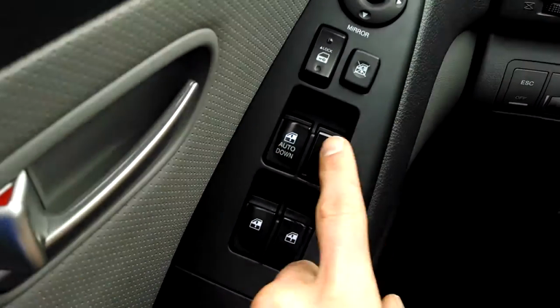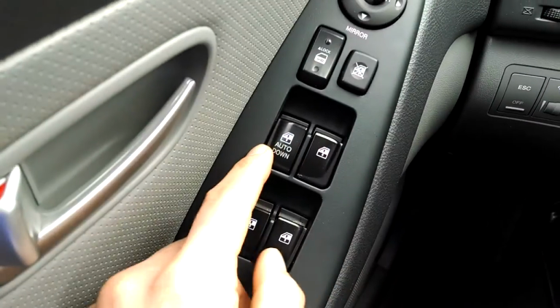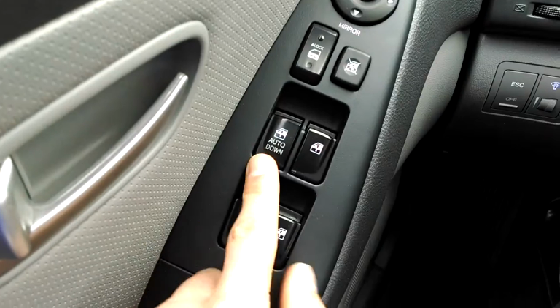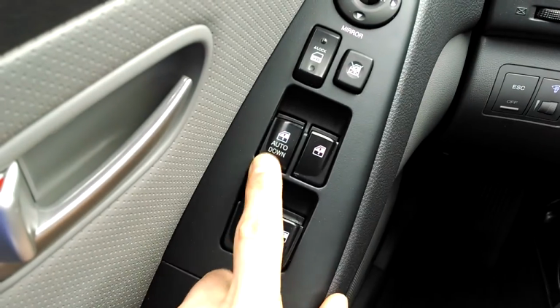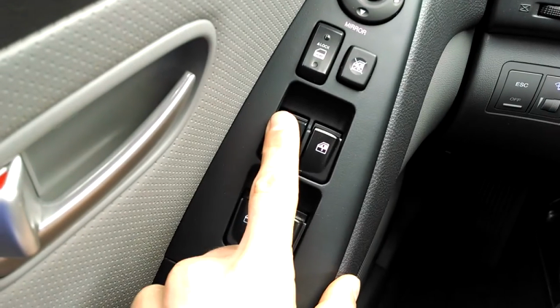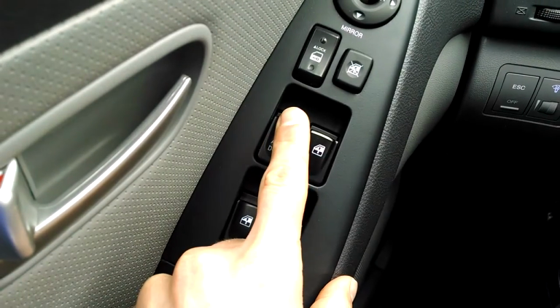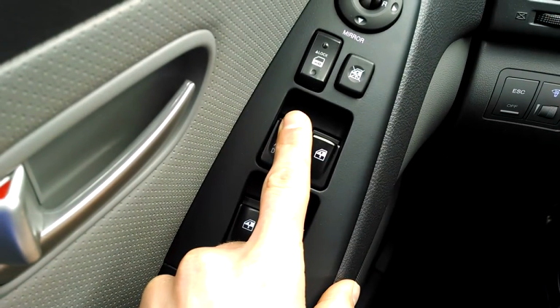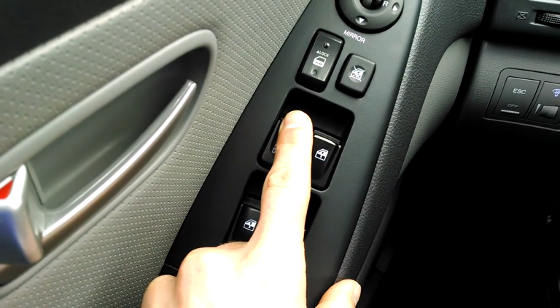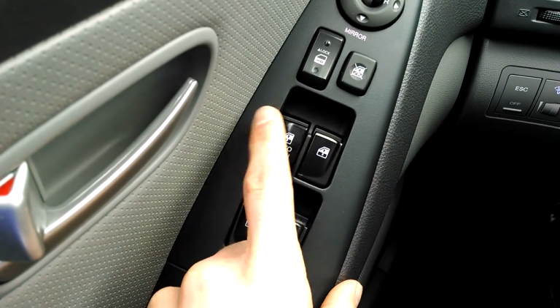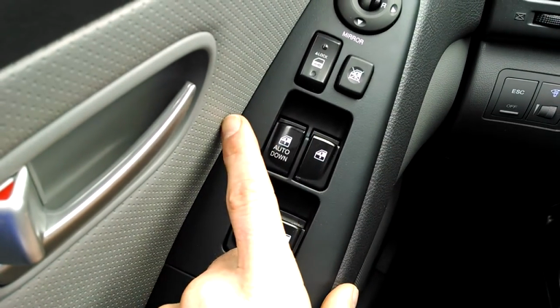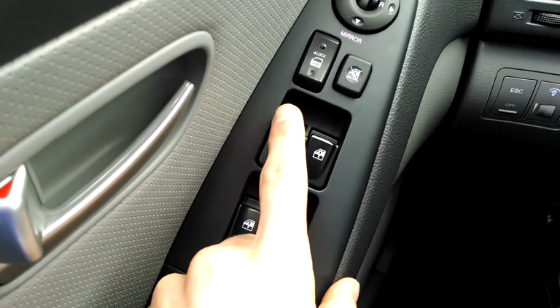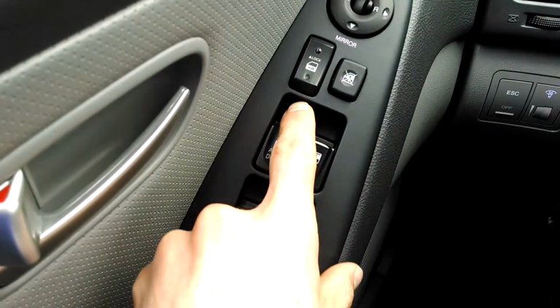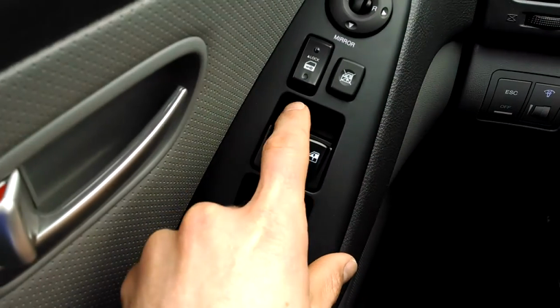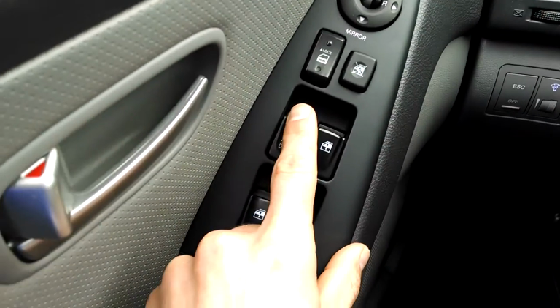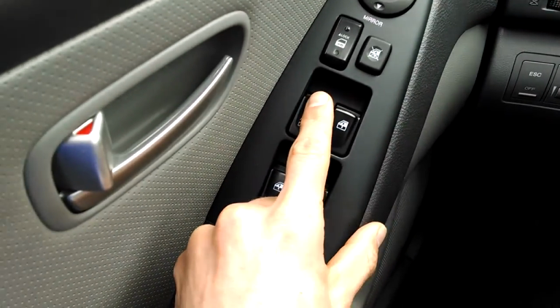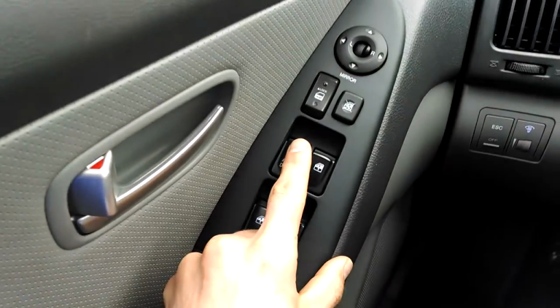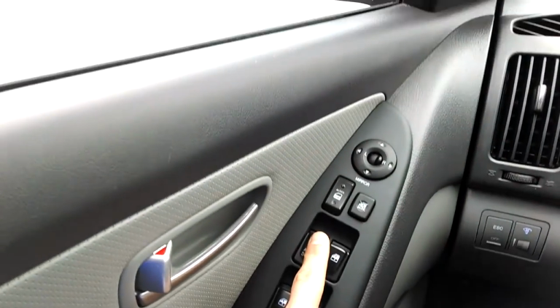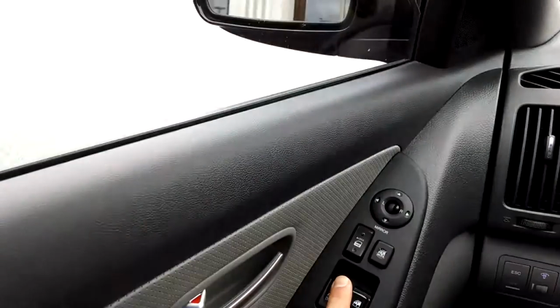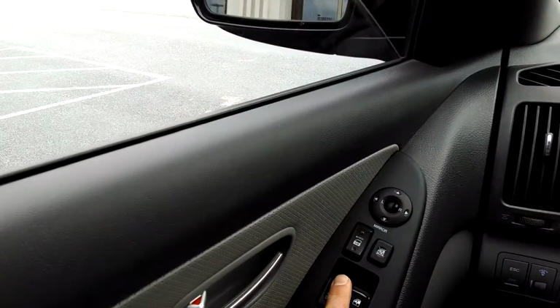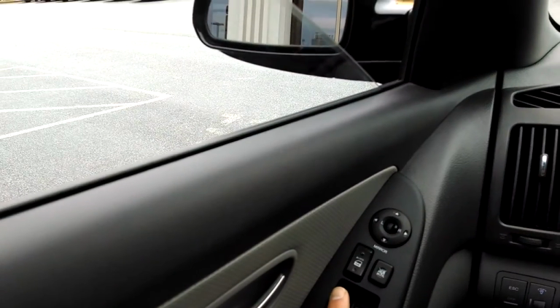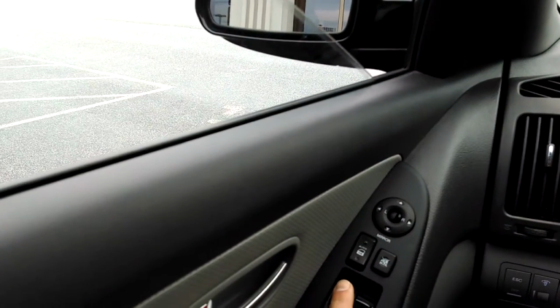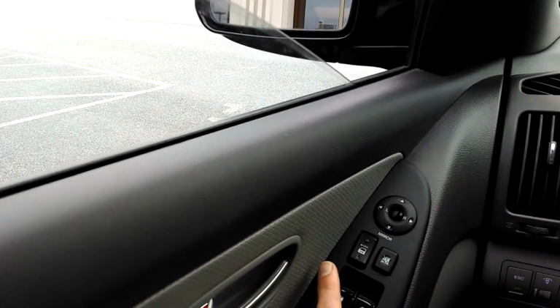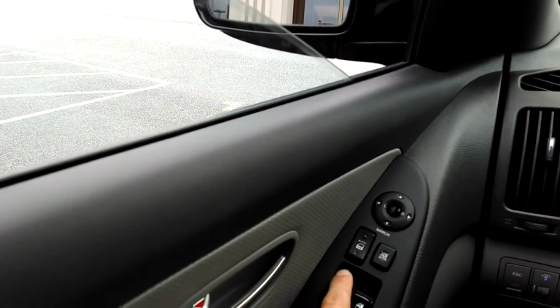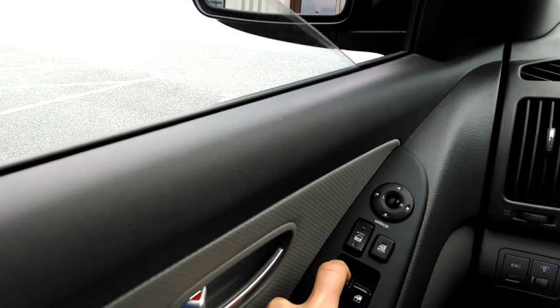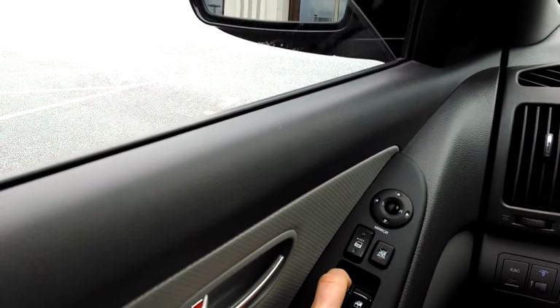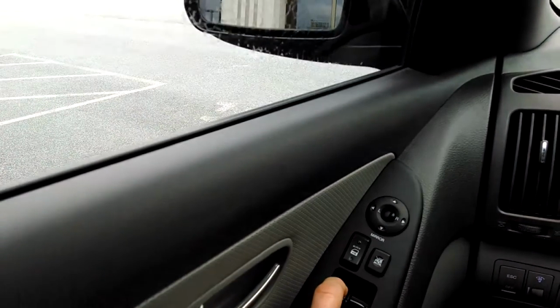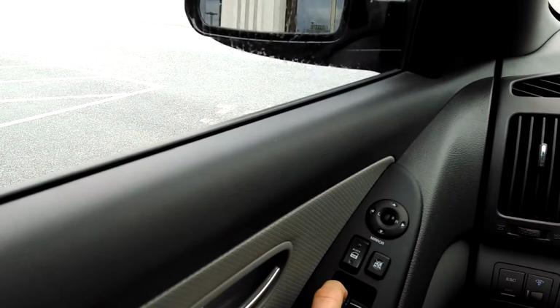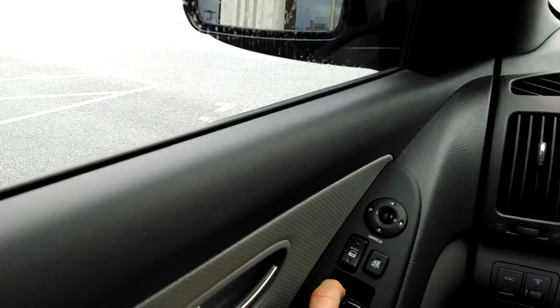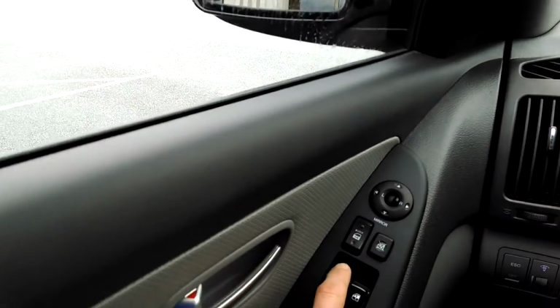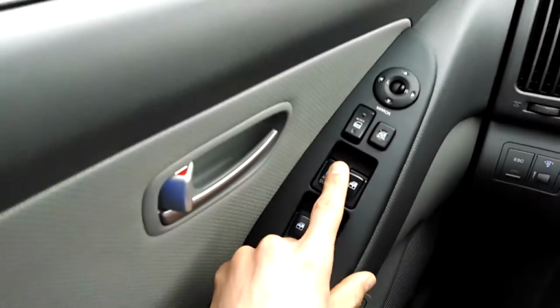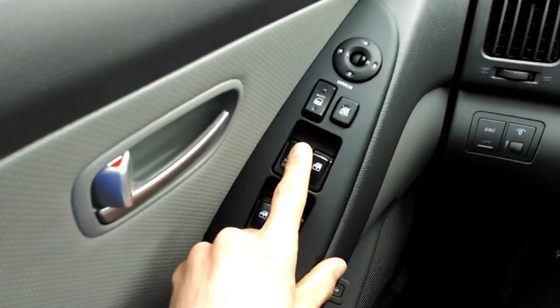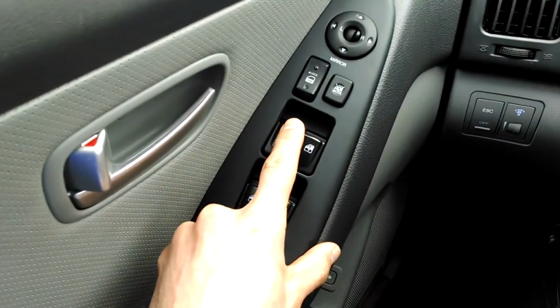On the driver side, auto down — you can press it once and it will roll it down to give you manual control of it, or you can press it down and hold it in.